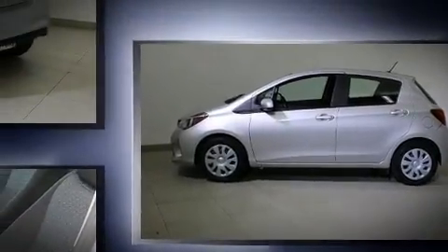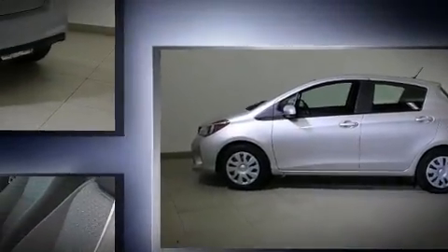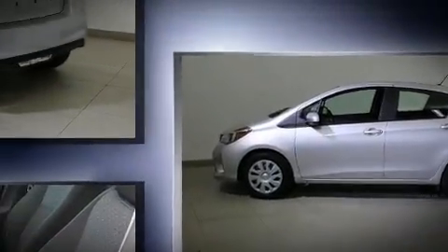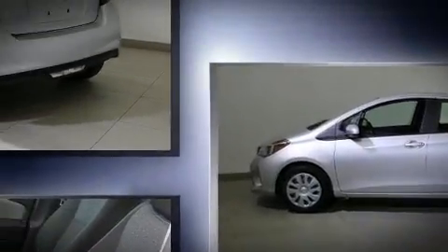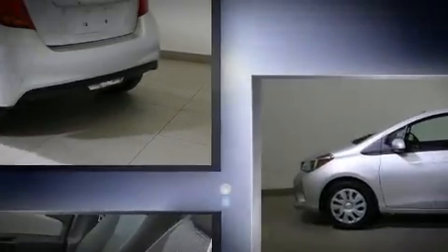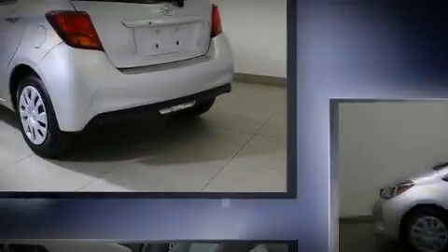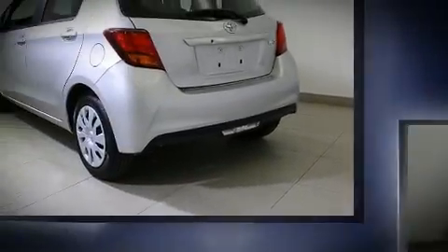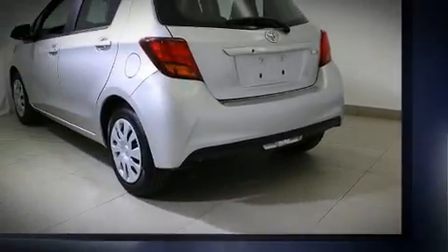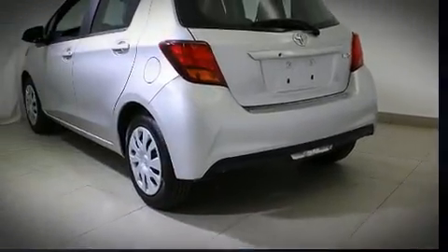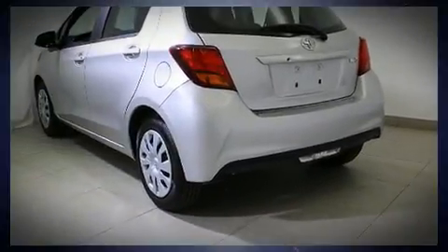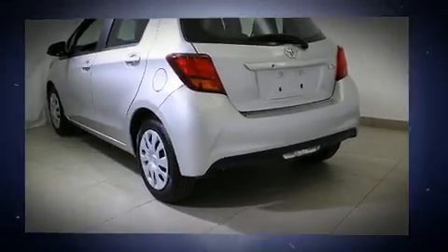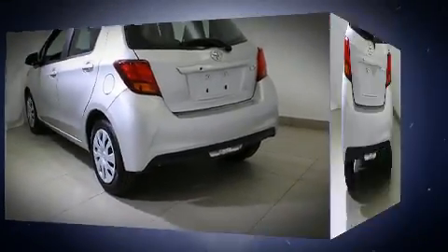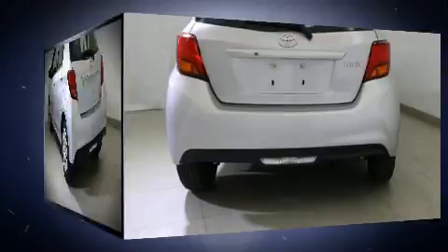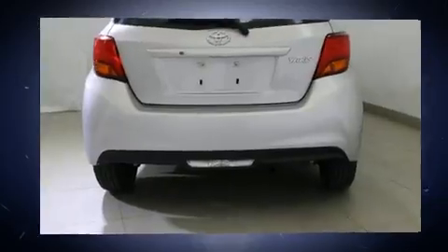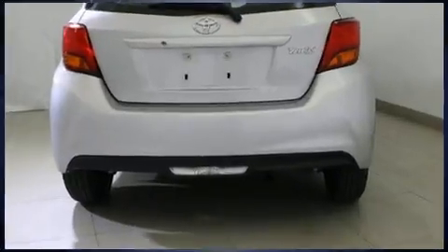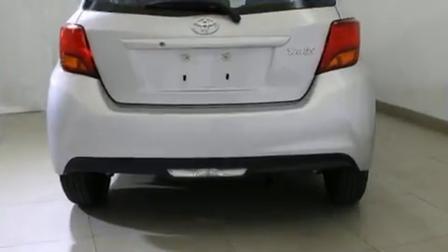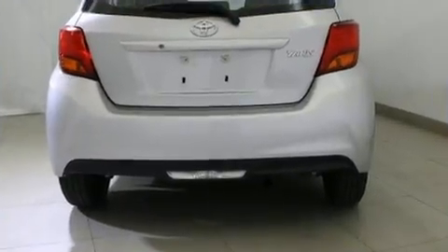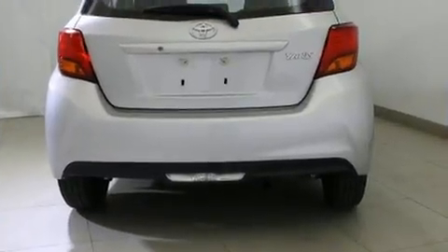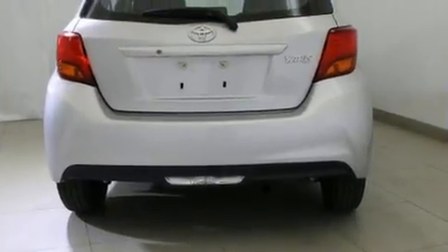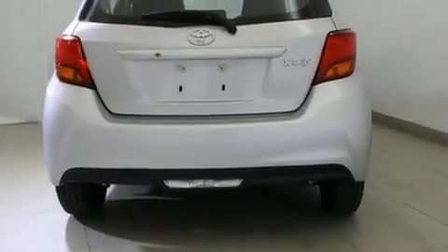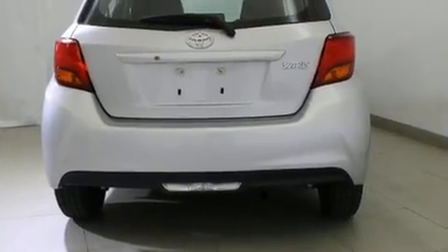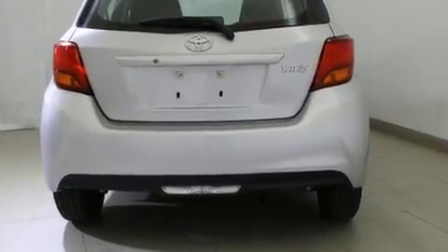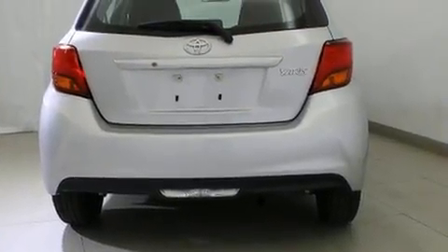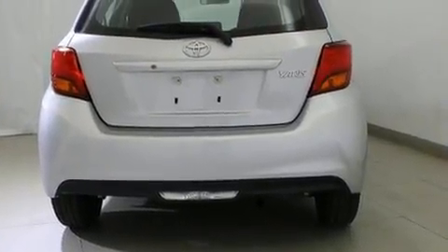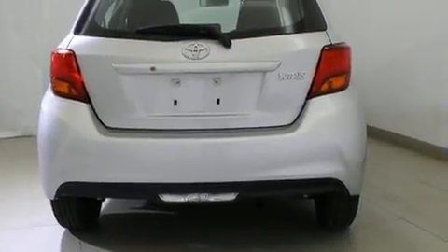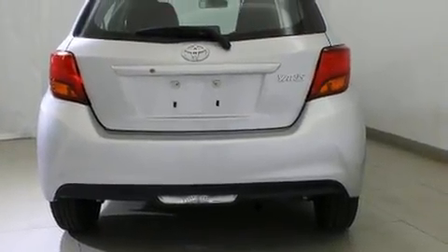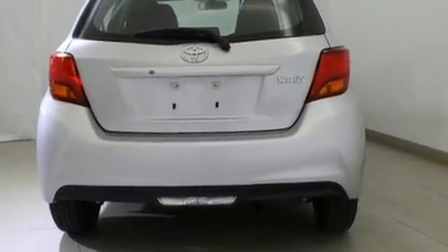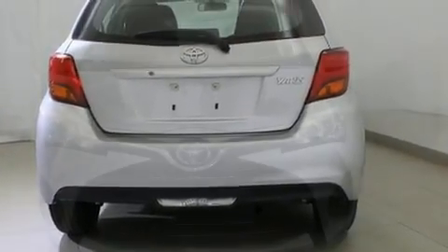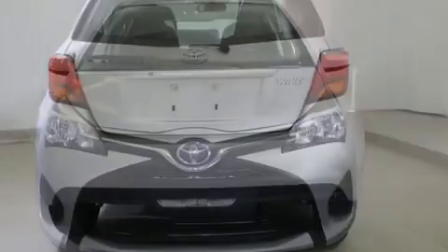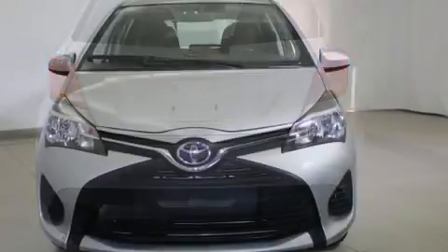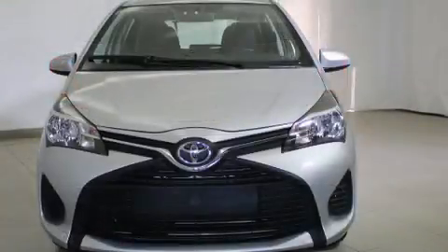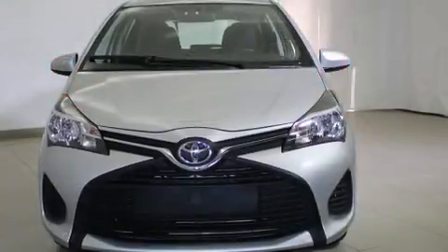Top features include a split folding rear seat, a trip computer, an outside temperature display, rear wipers, and power windows.